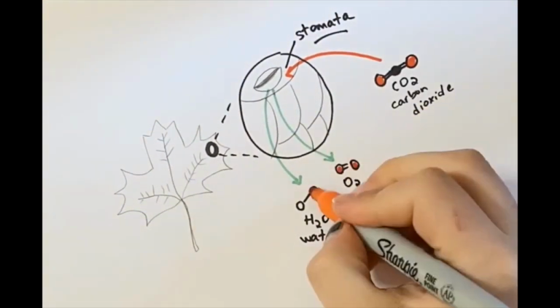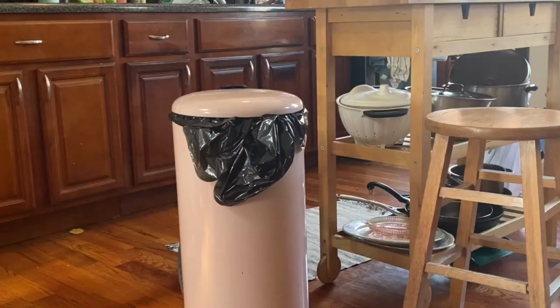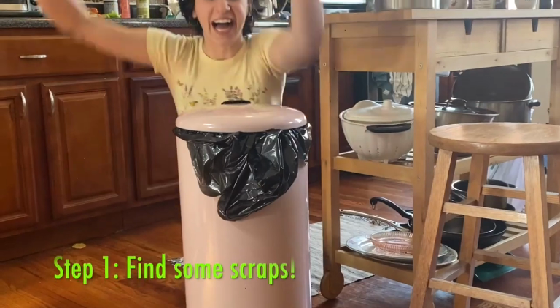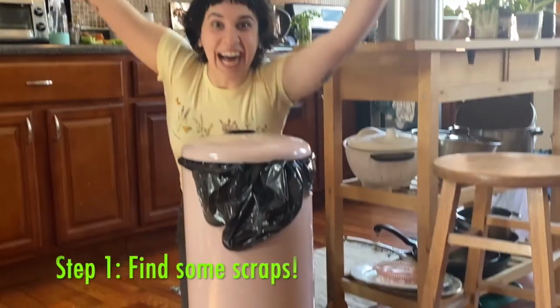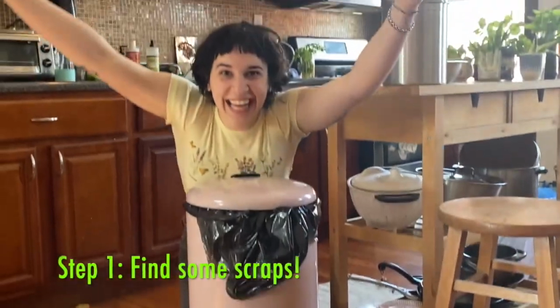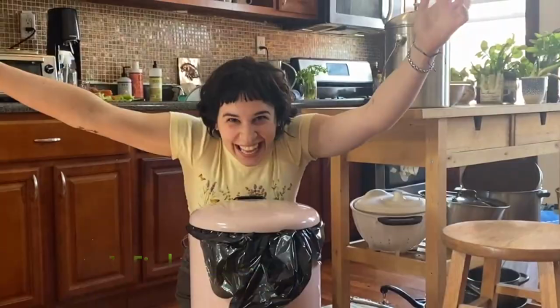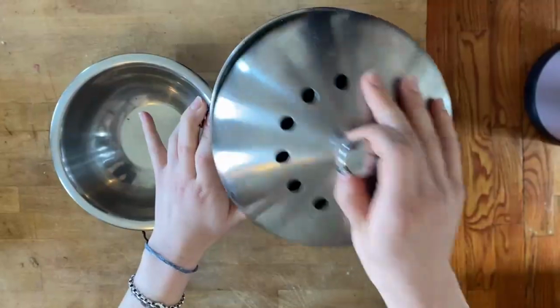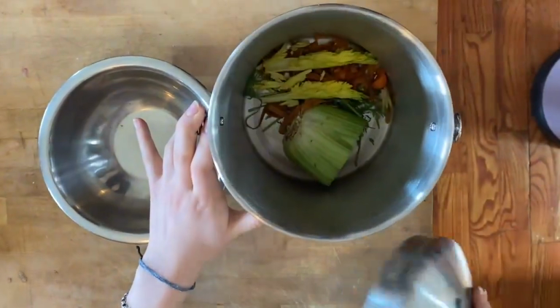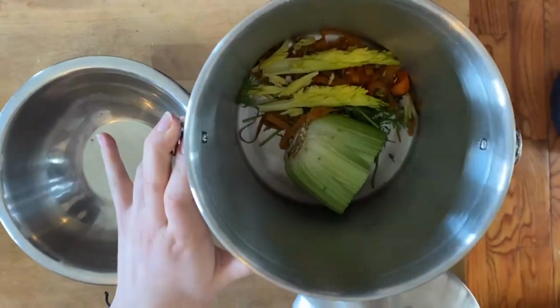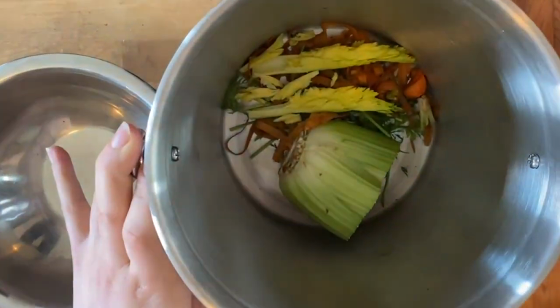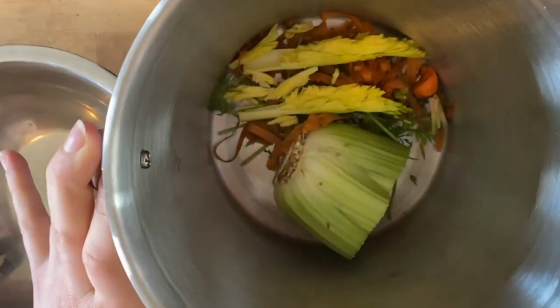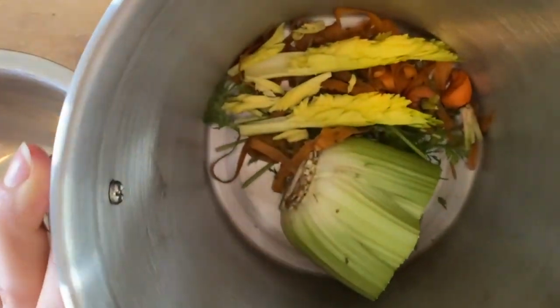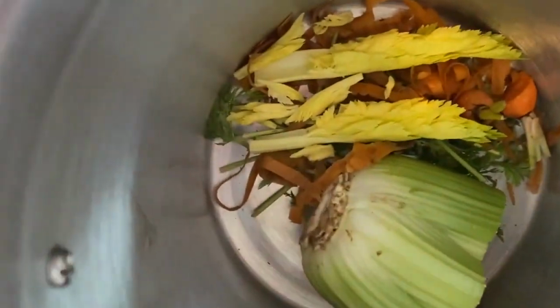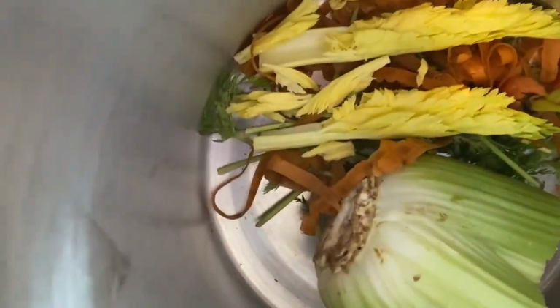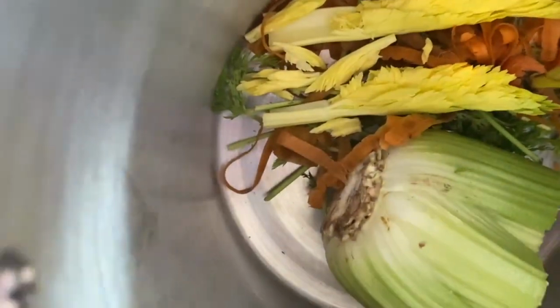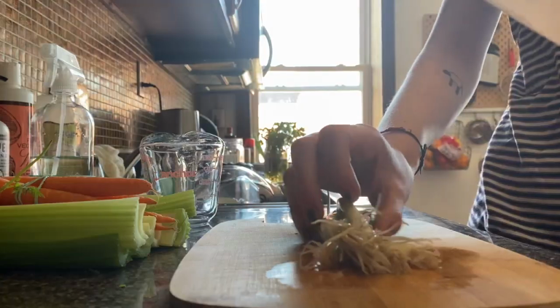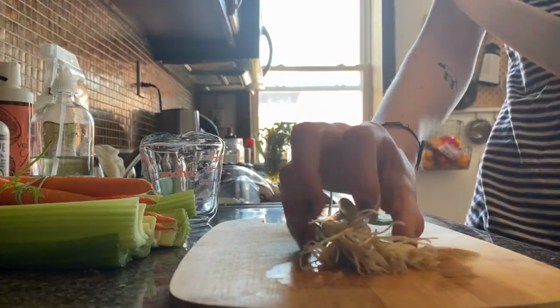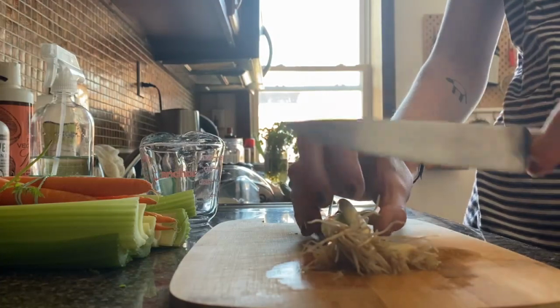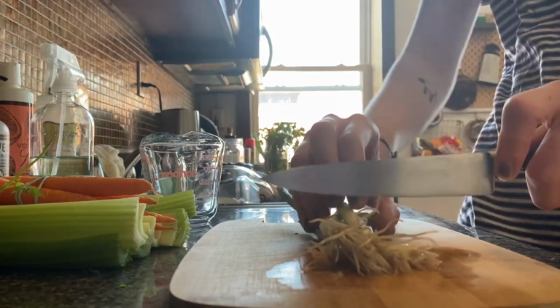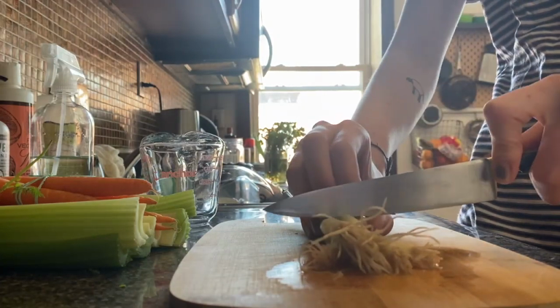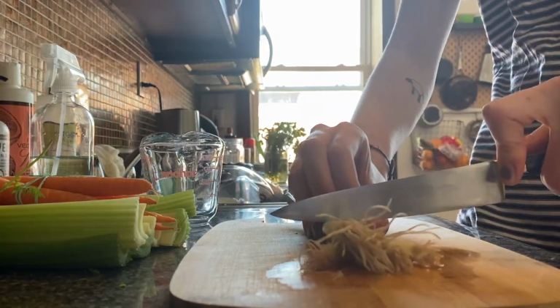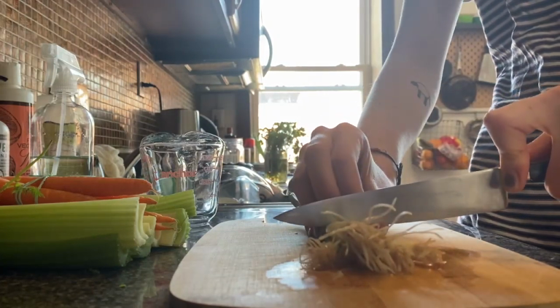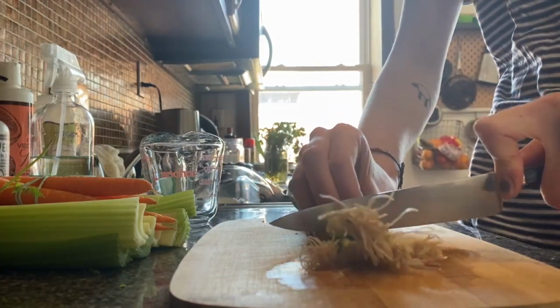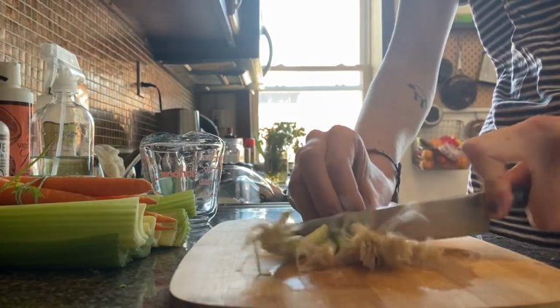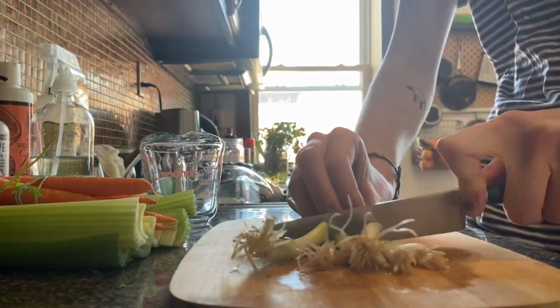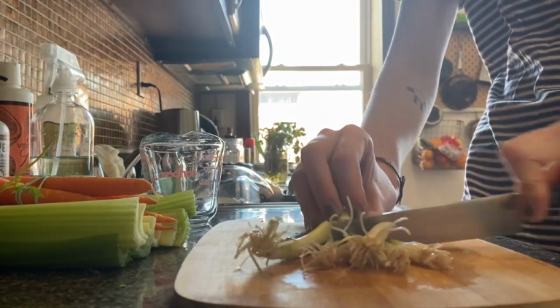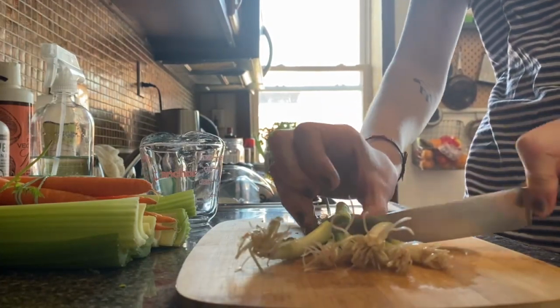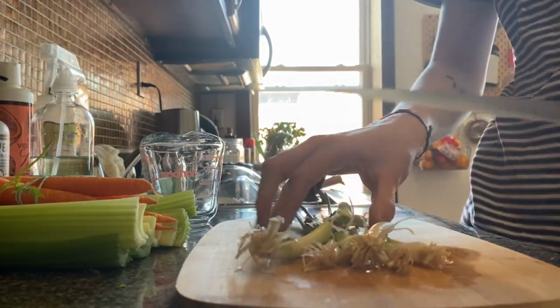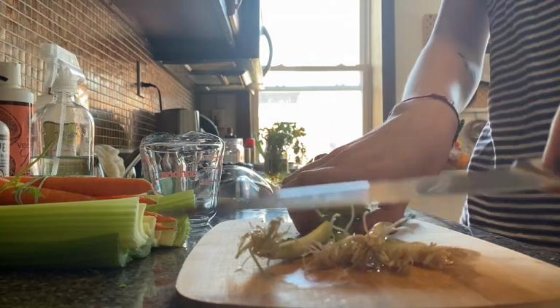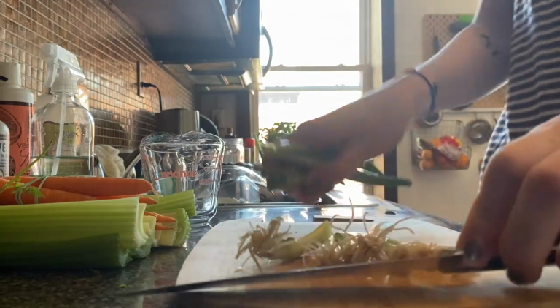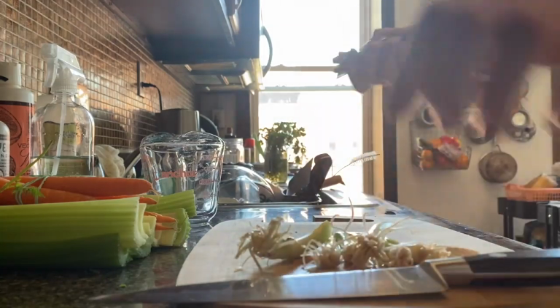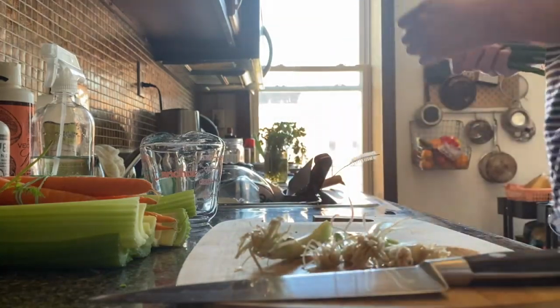First step, let's find some scraps. I'm going to be looking in my compost bin, but you can use veggie scraps left over from cooking meals in your home. Maybe this week, while someone in your house is cooking, you can sneak parts of the plant they are not using so we can do this experiment together.